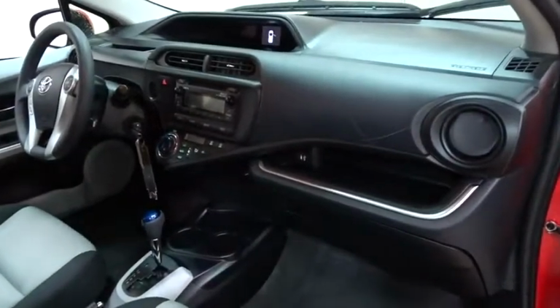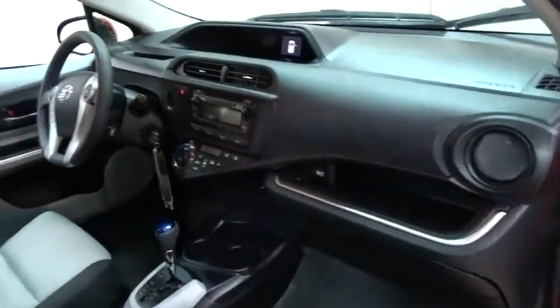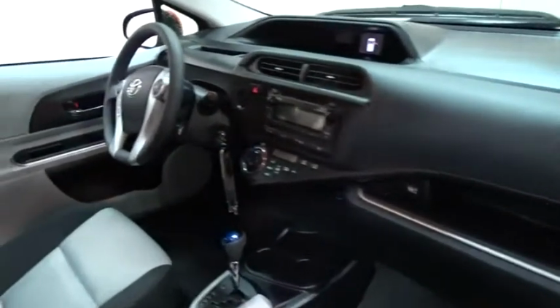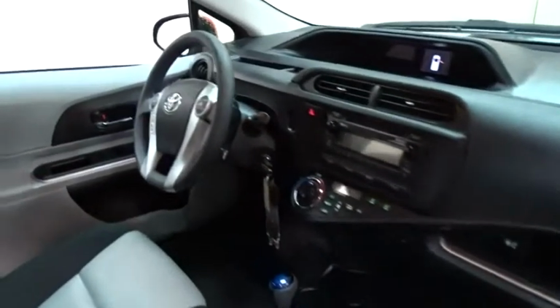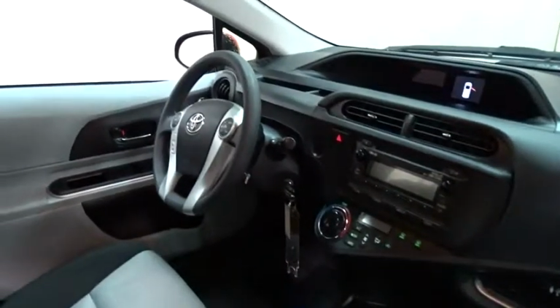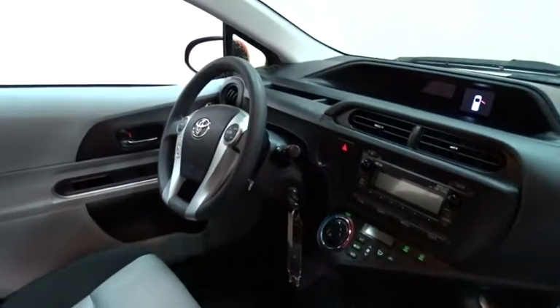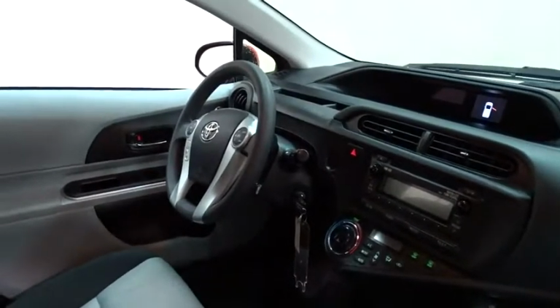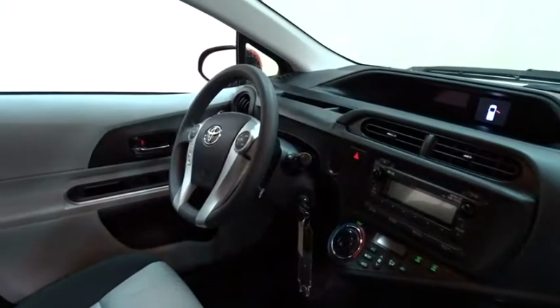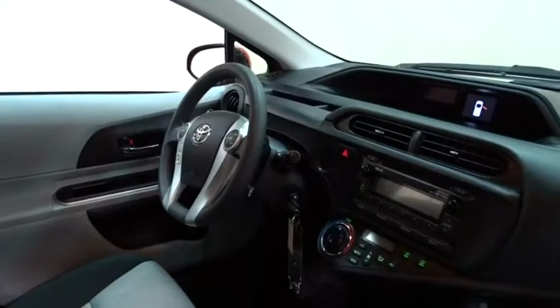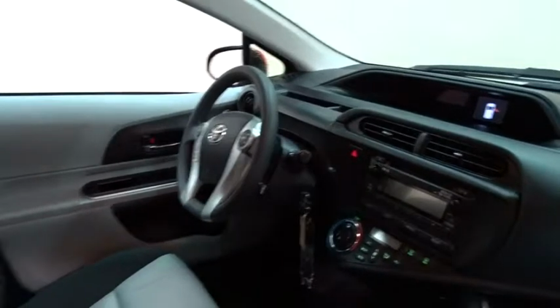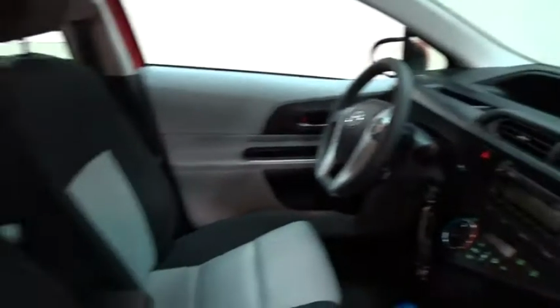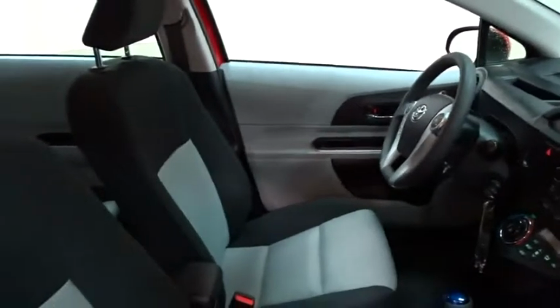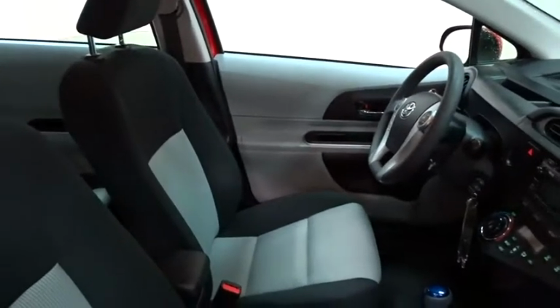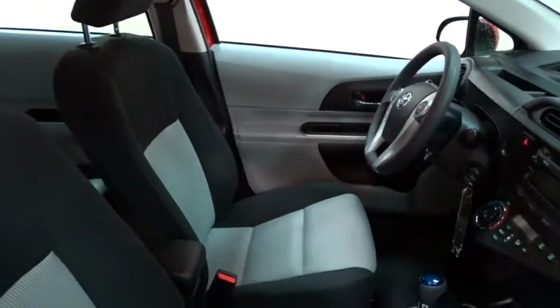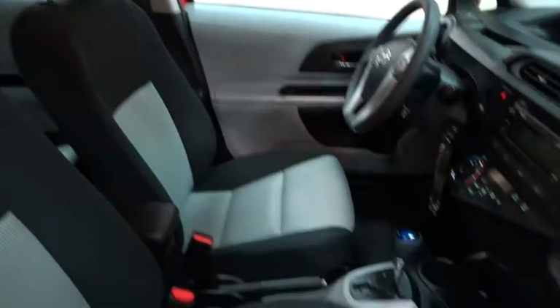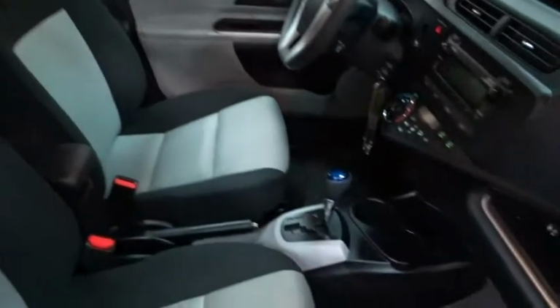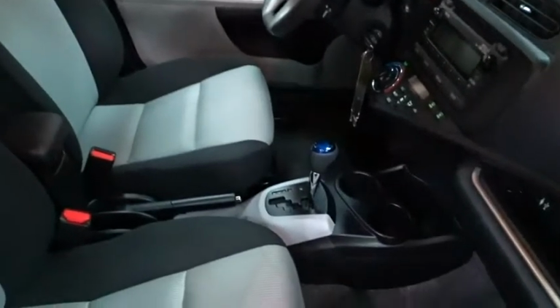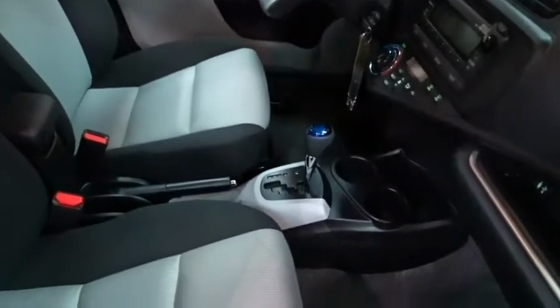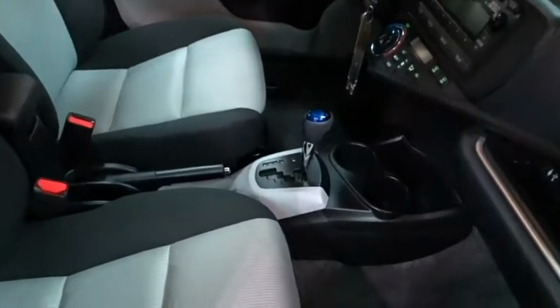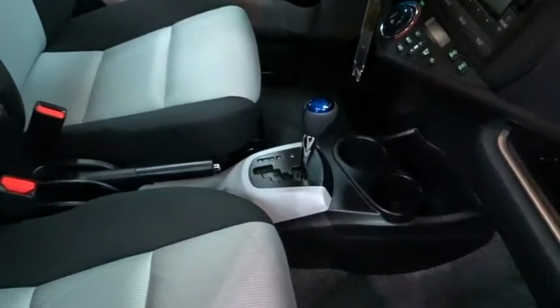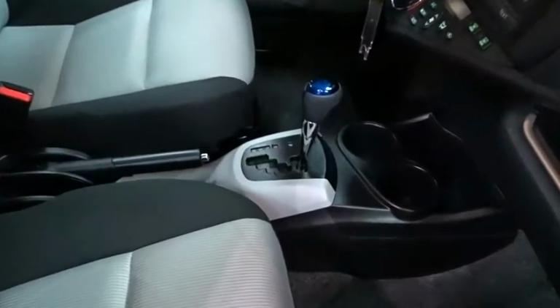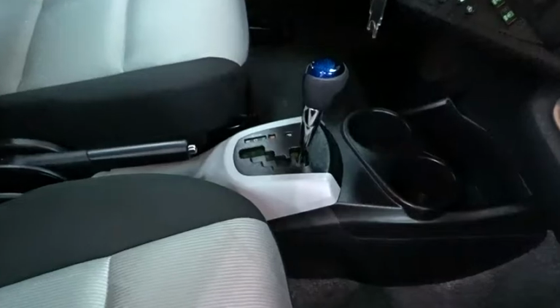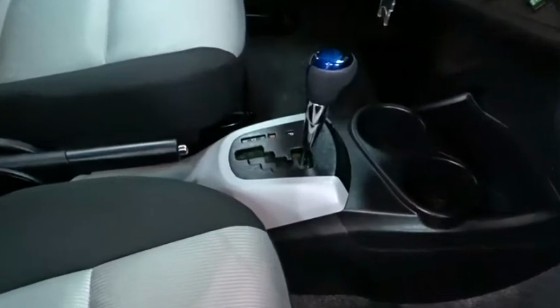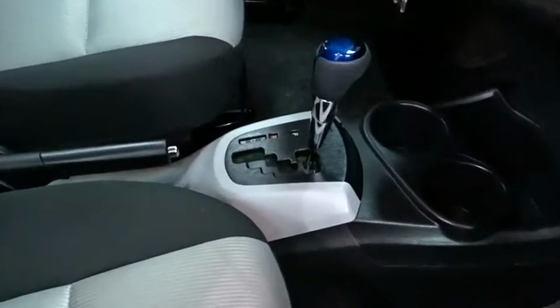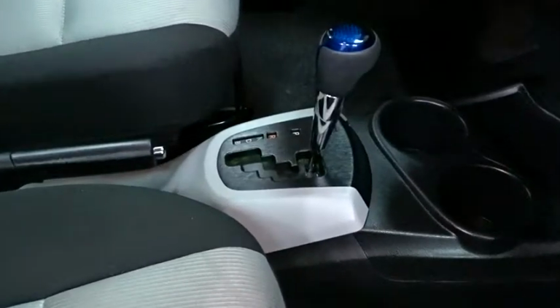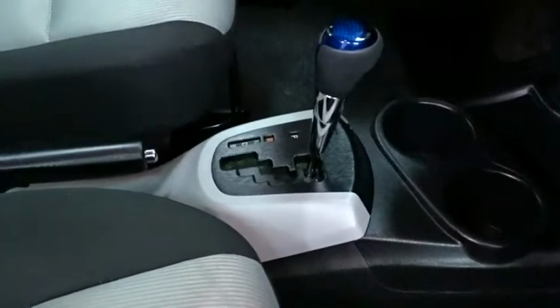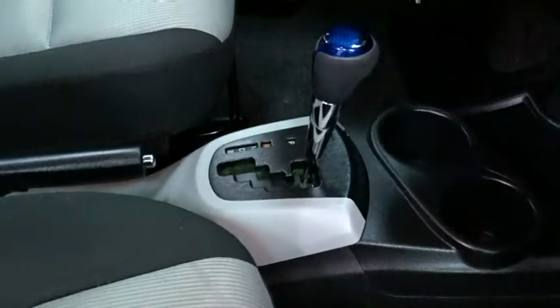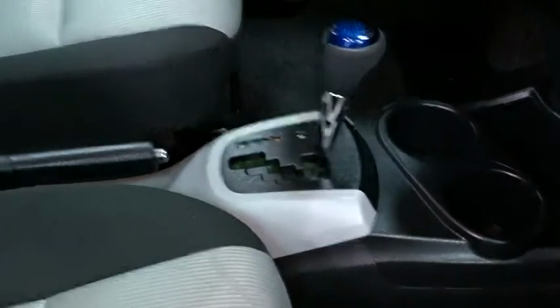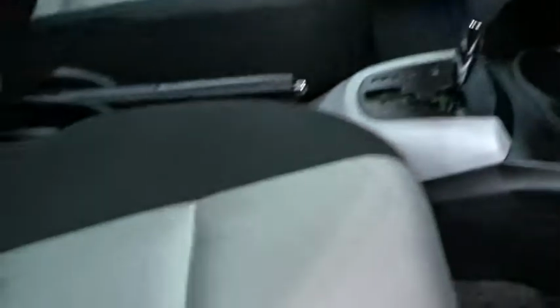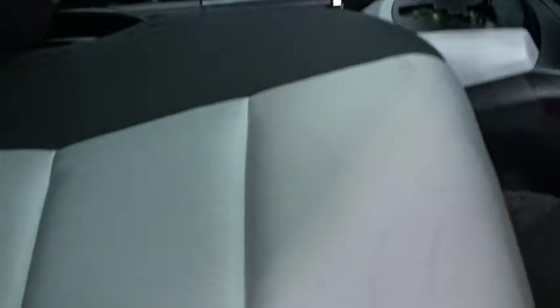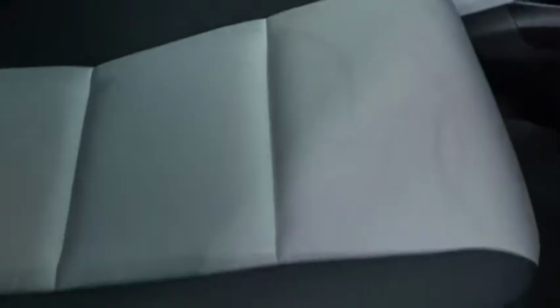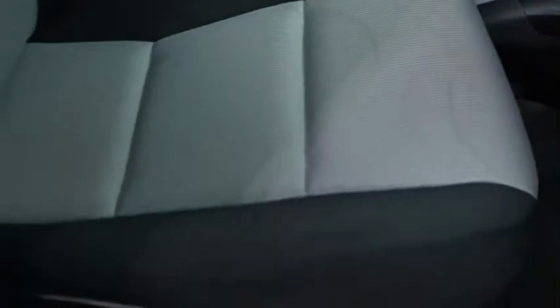Traction control, stability control, keyless entry, anti-lock braking system, steering wheel audio controls, Bluetooth, power steering, adjustable steering wheel, AM-FM stereo radio, climate control.